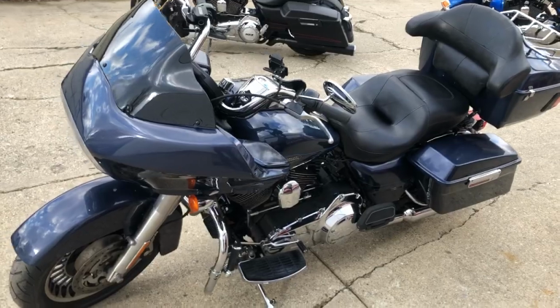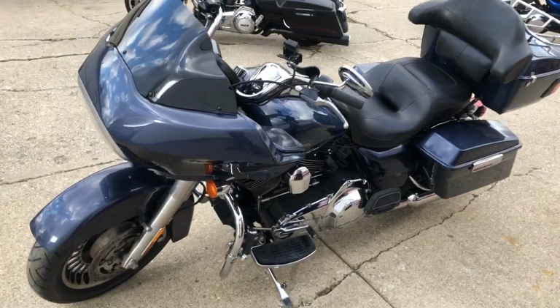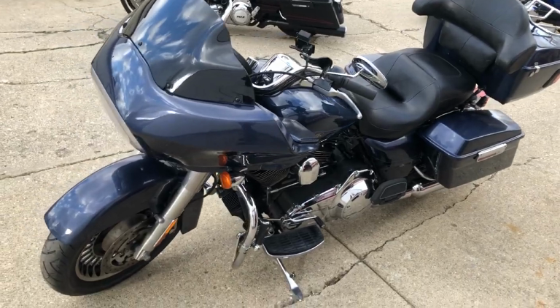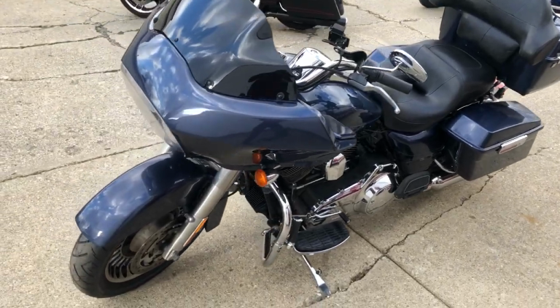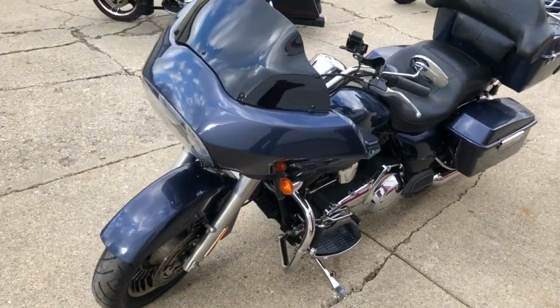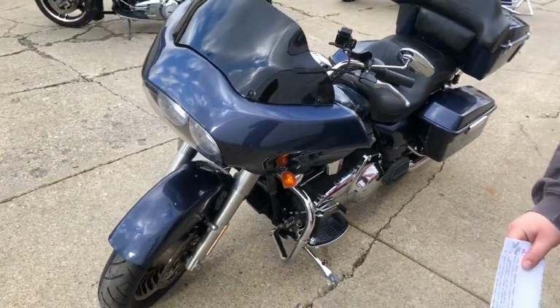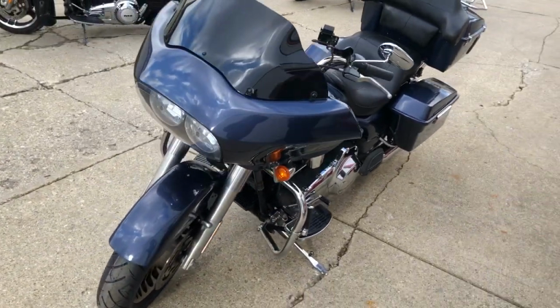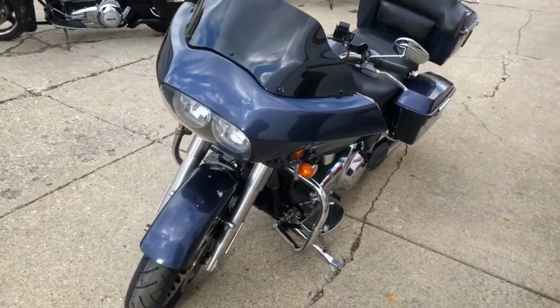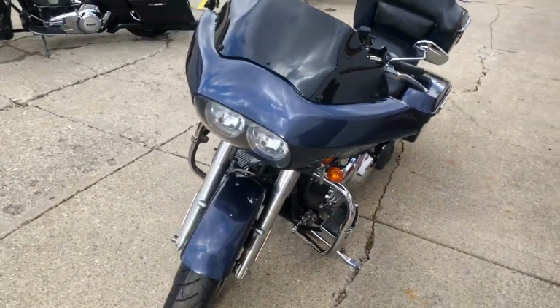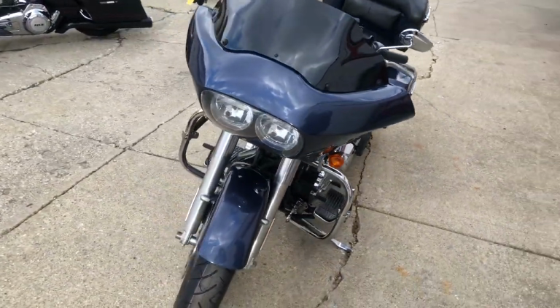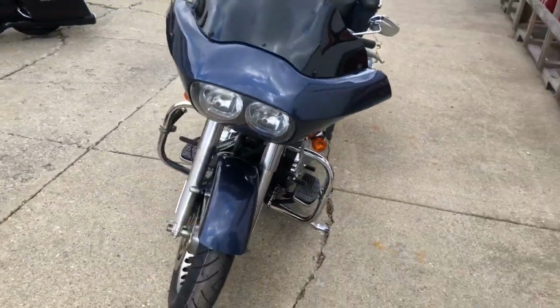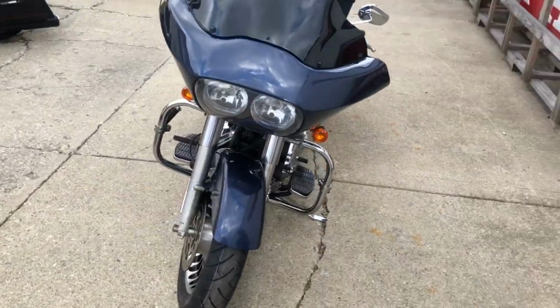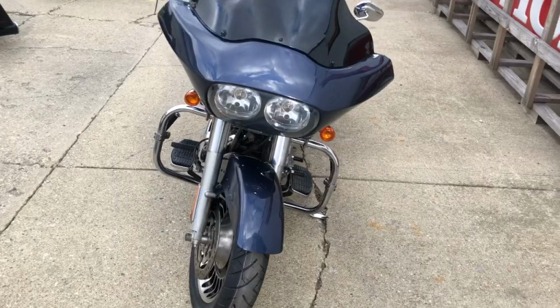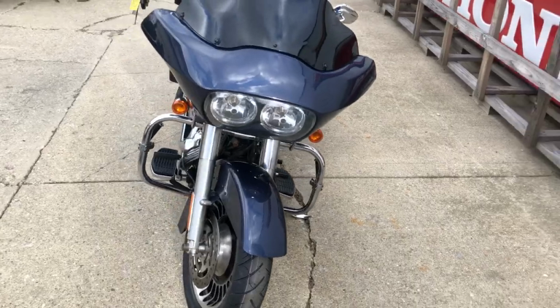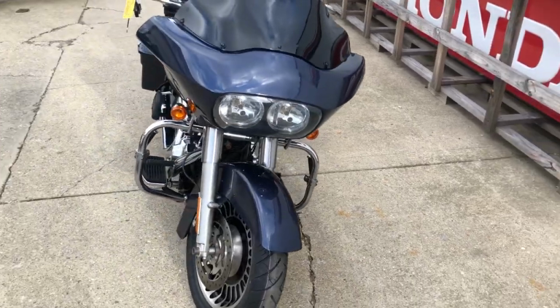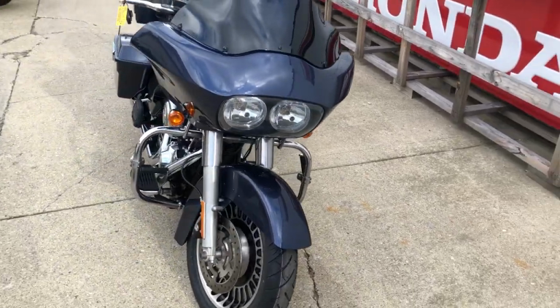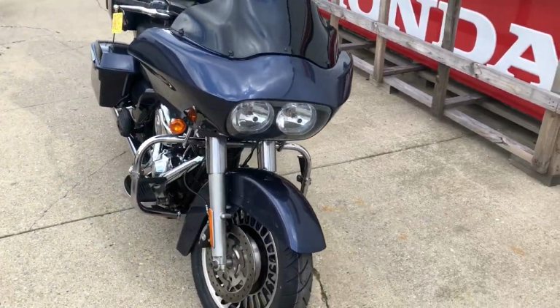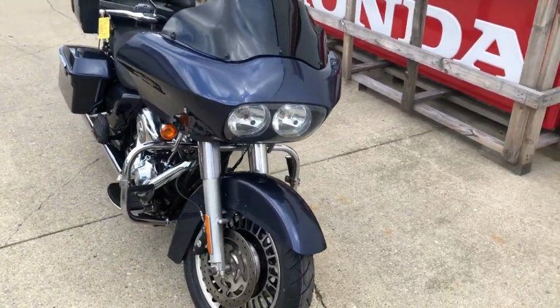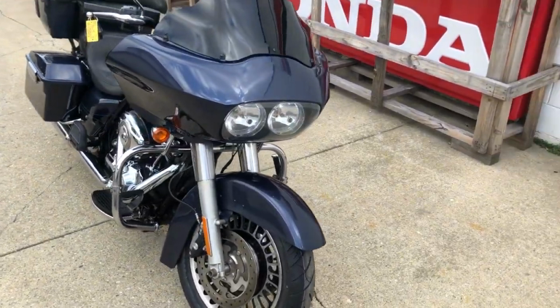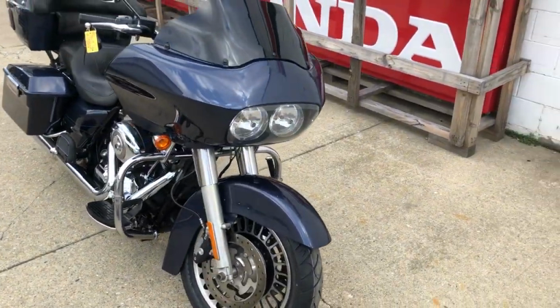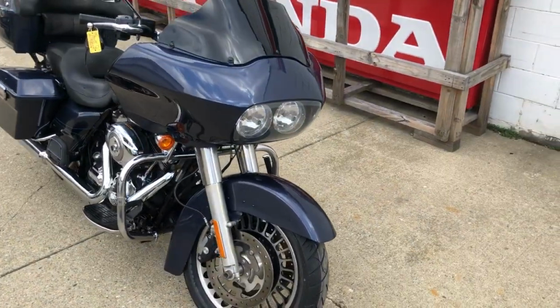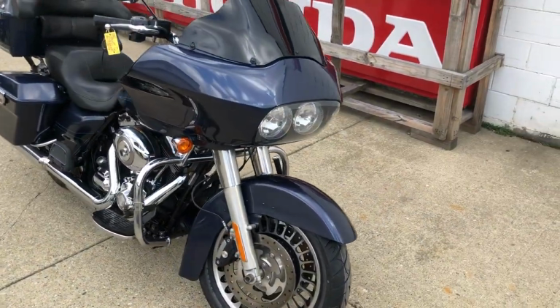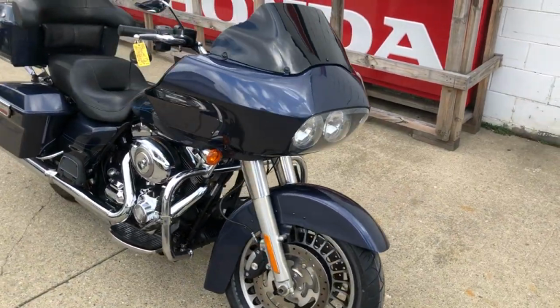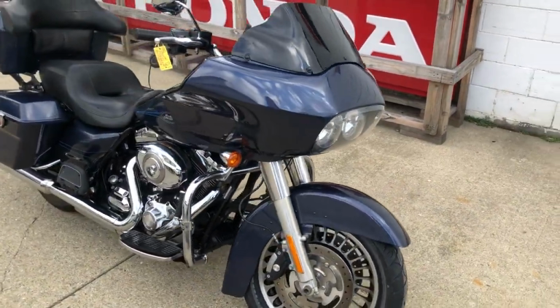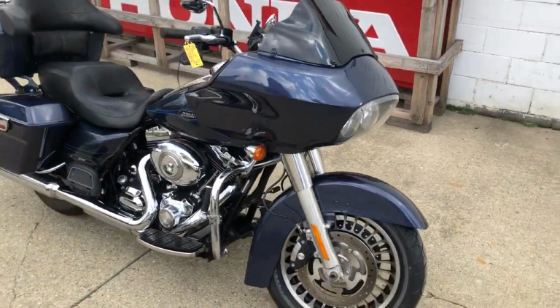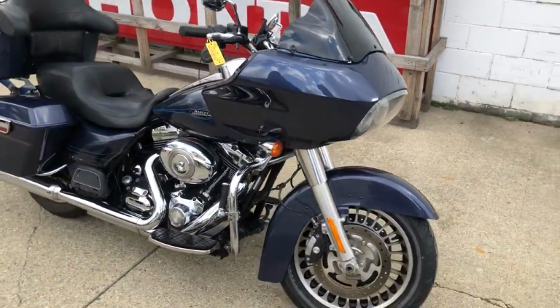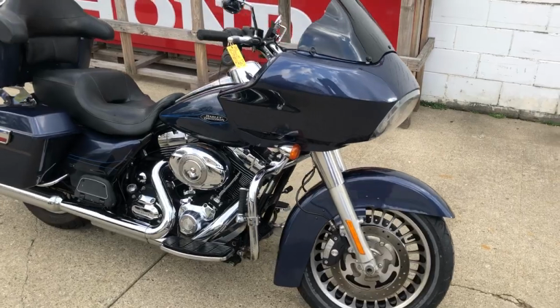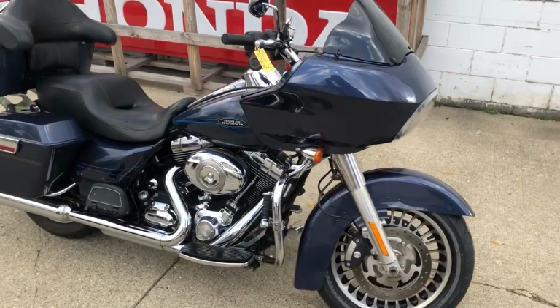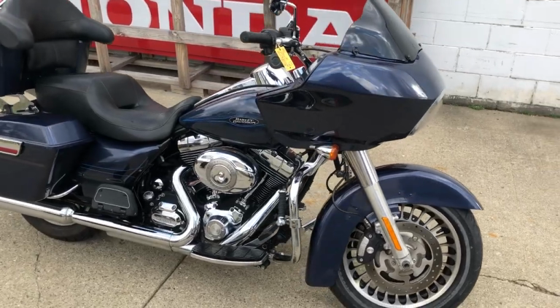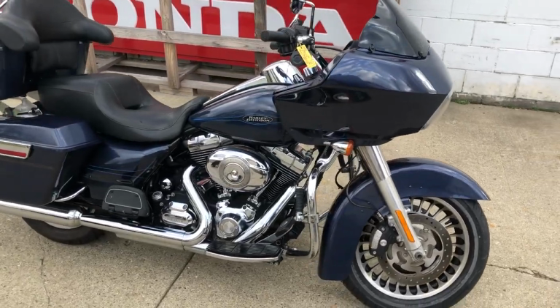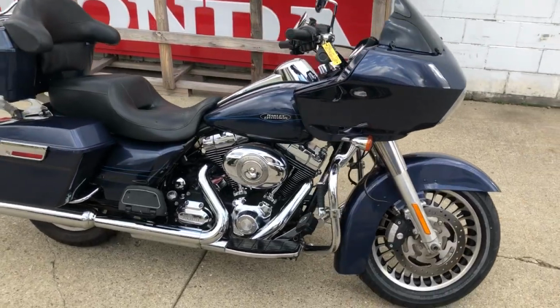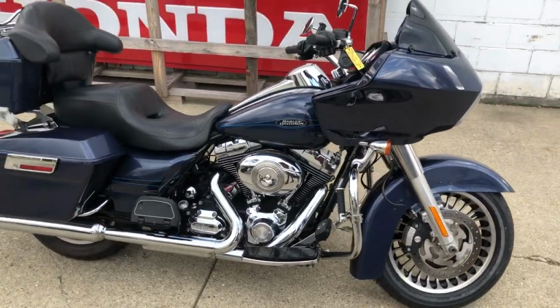Hey guys, ProofofPowerSports.com here. Just took in this 2009 Harley-Davidson Road Glide. This one's for sale. Only got 31,254 miles. Nice, clean Harley. All stock, no modifications.